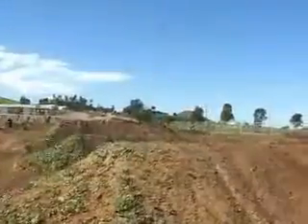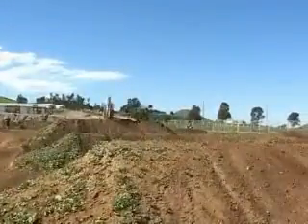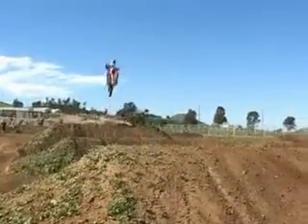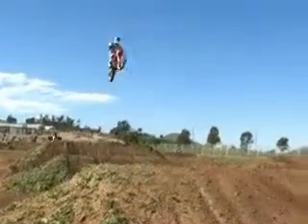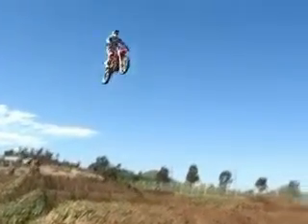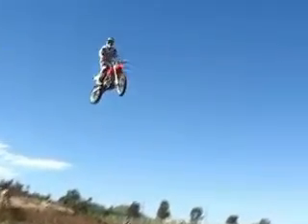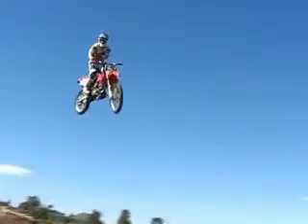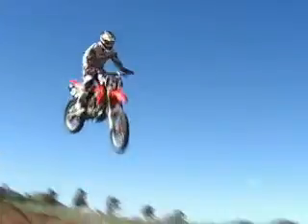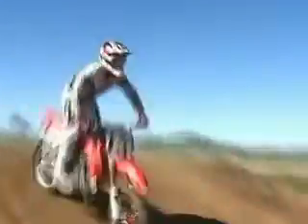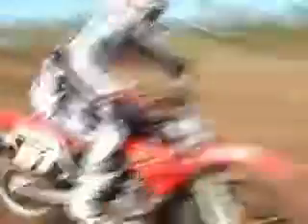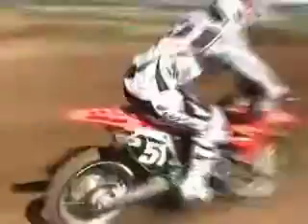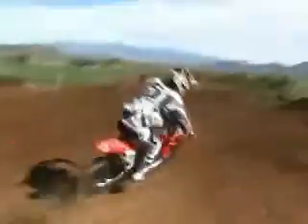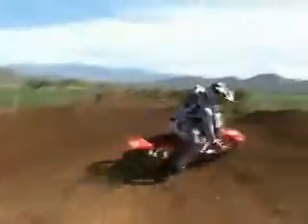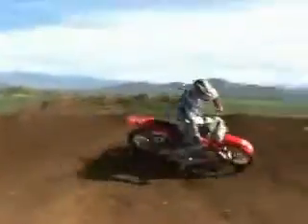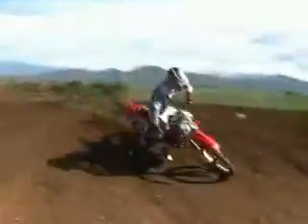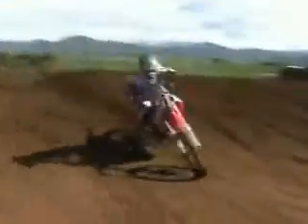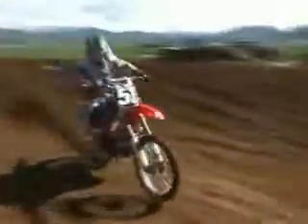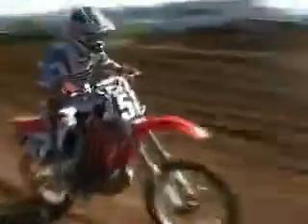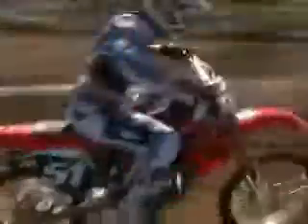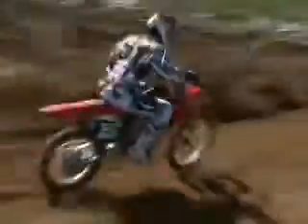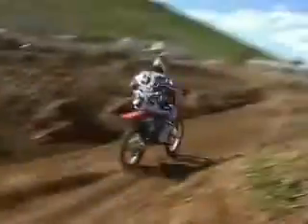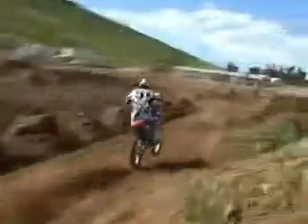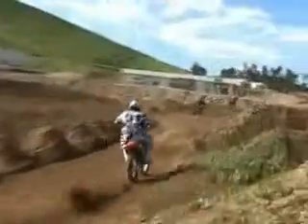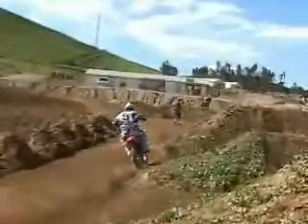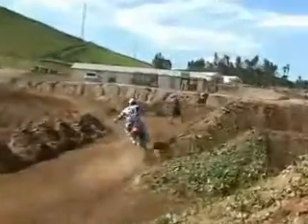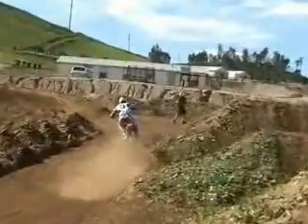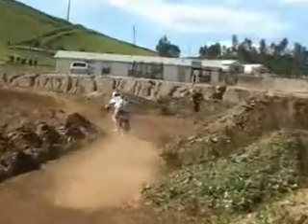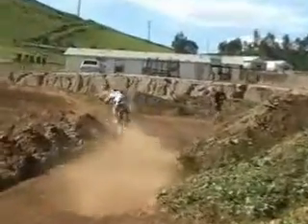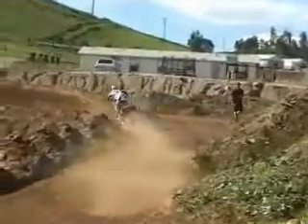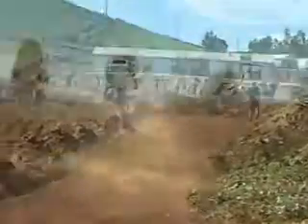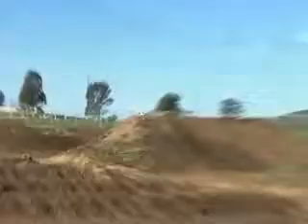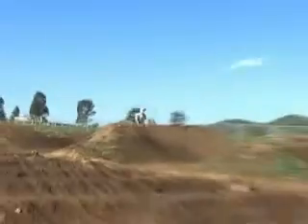I lock up my rear brake and then I skate it around until I get it straight. Then I just roll it on as quick as I can without lighting the tire up. I have to keep it at the bottom of the turn.